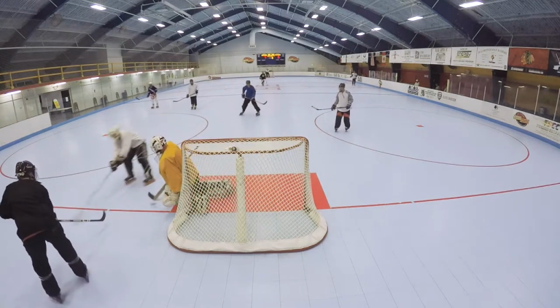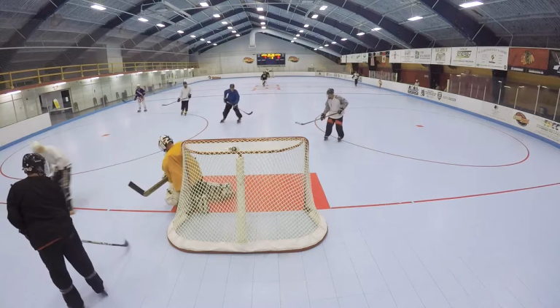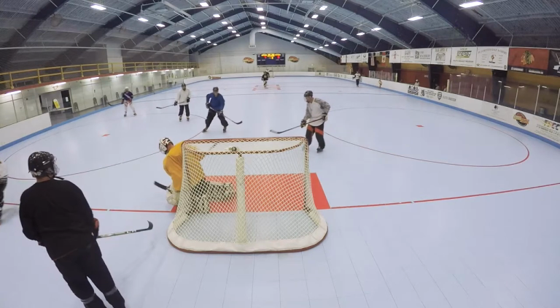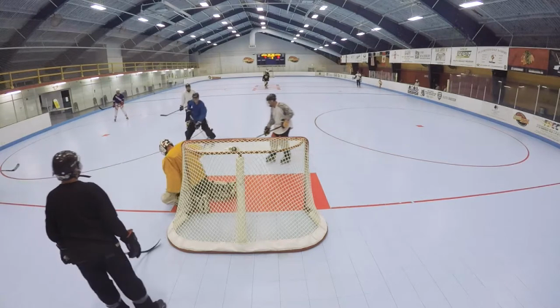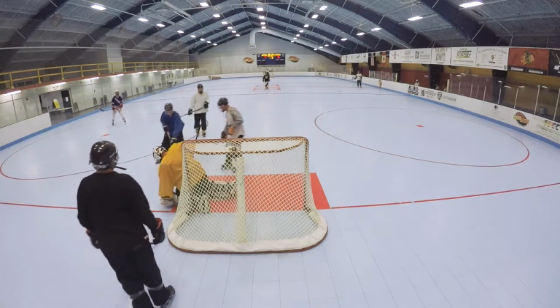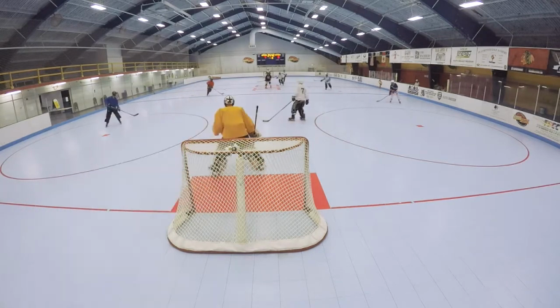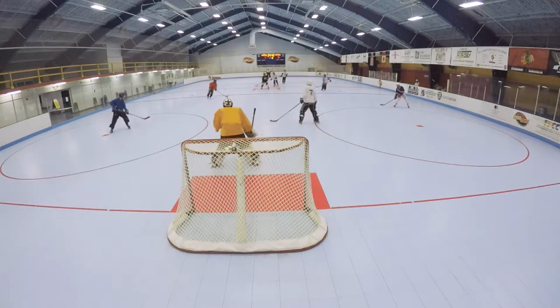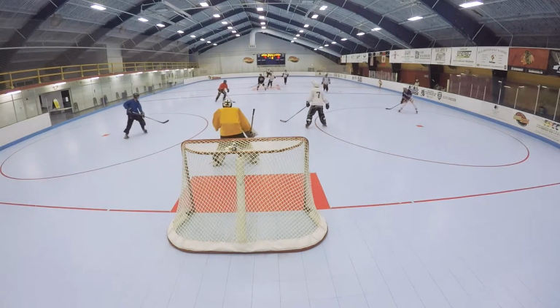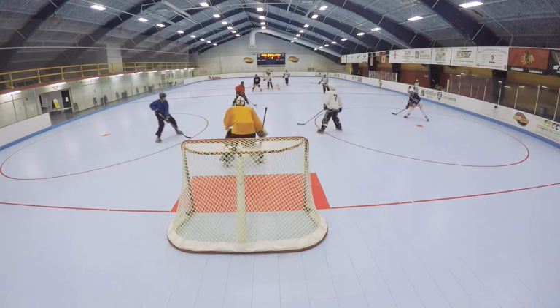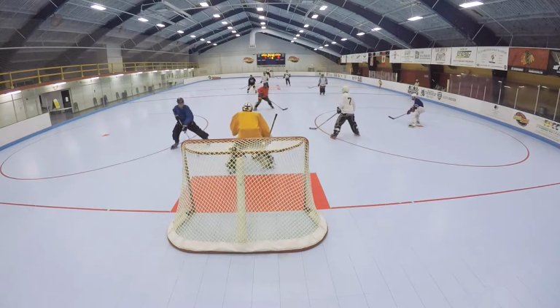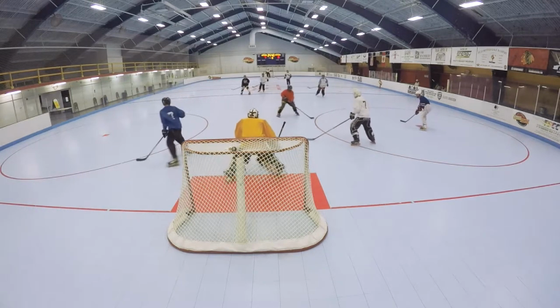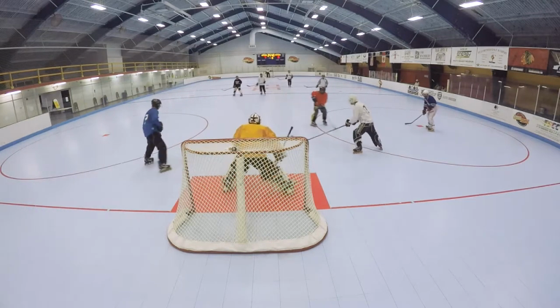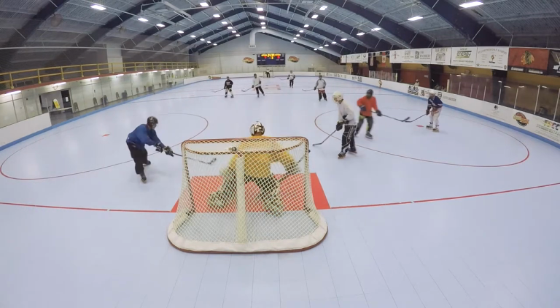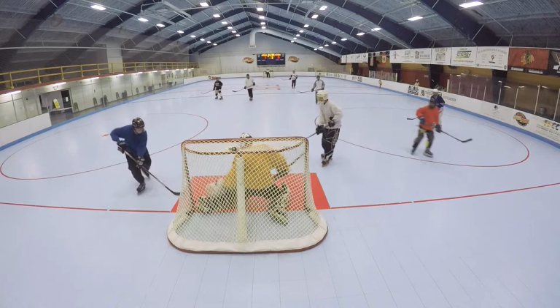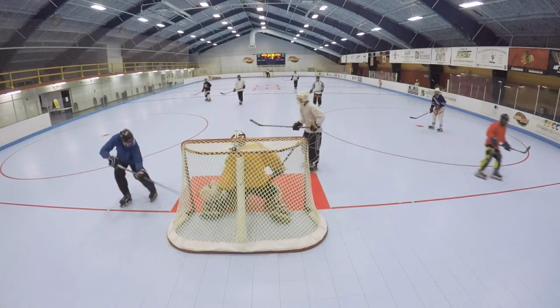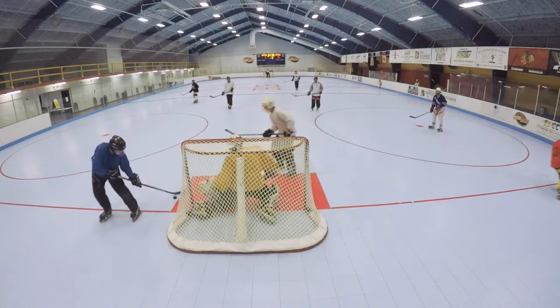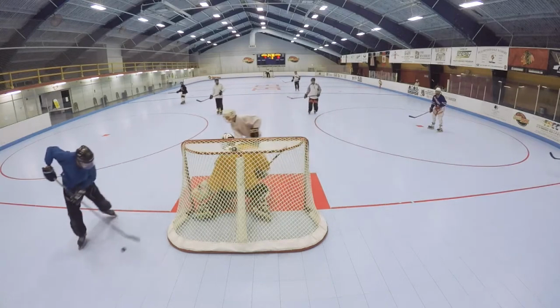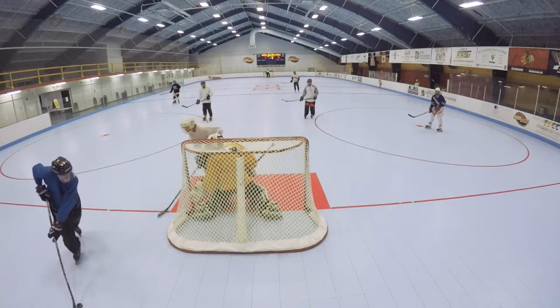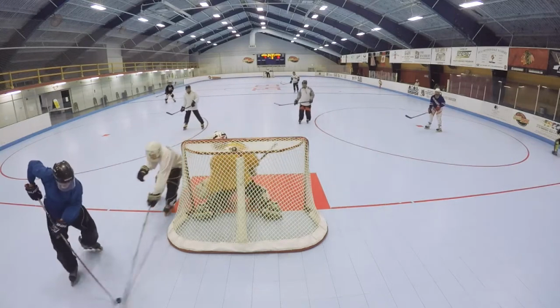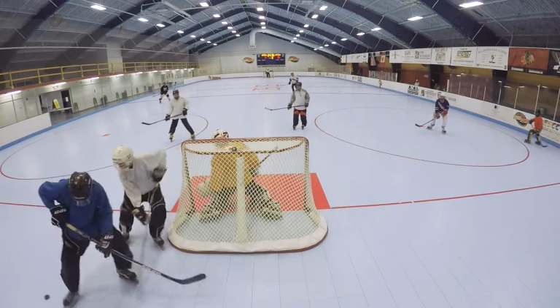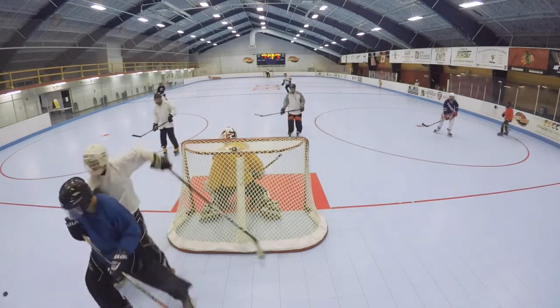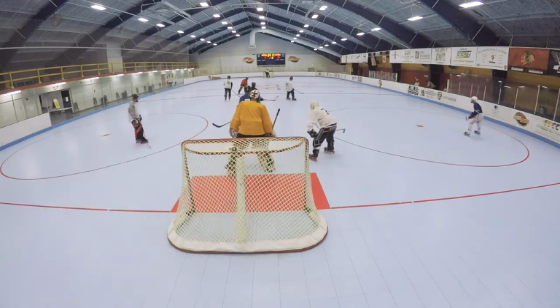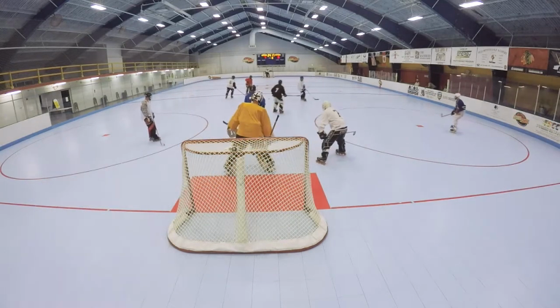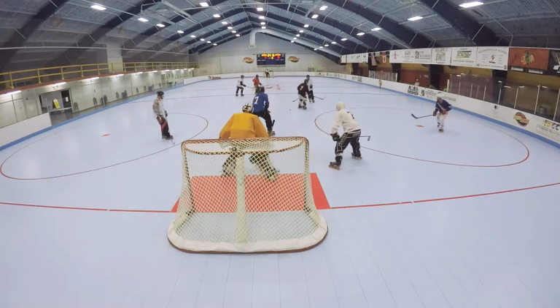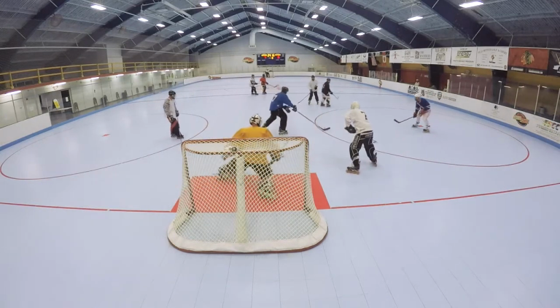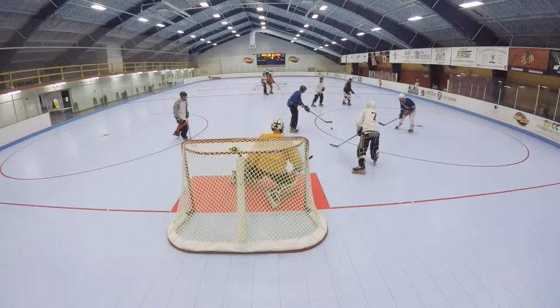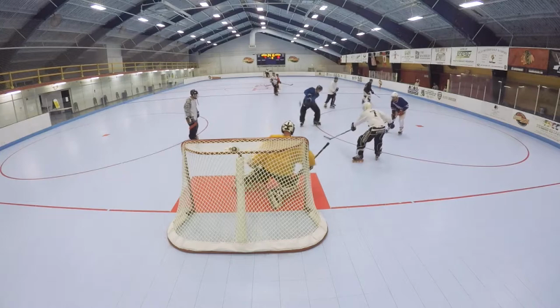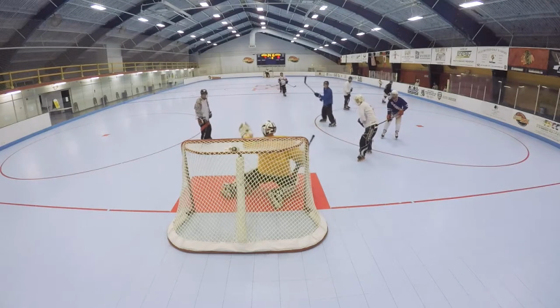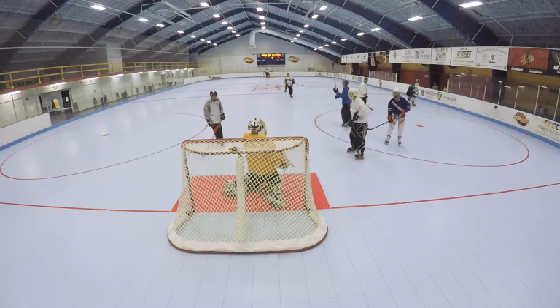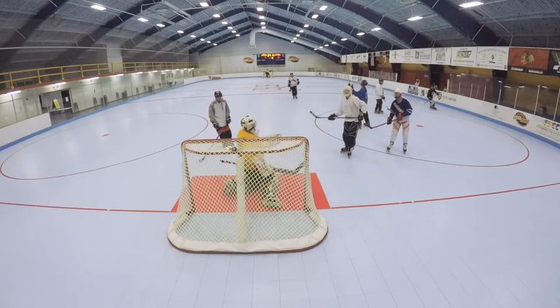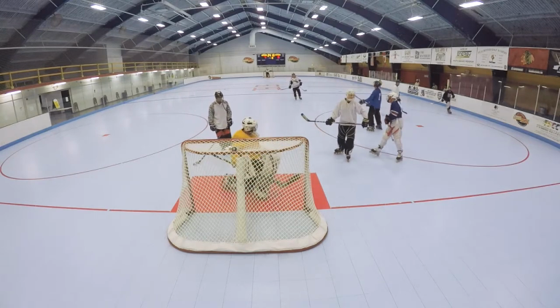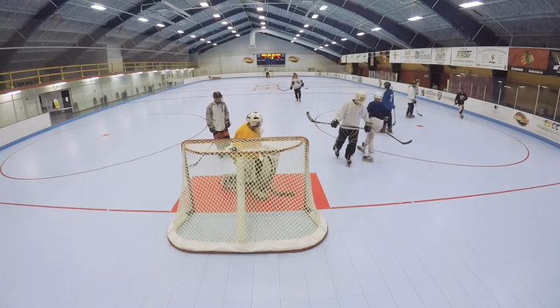Some of you guys might recognize some of this footage. The roller flyer review I just posted a couple of days ago came from the same skate. This is the extent of everything — all the good stuff, and not just the stuff that kind of demonstrates it.